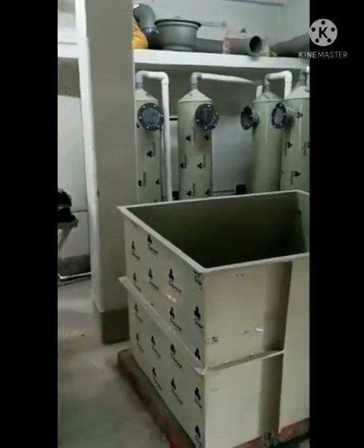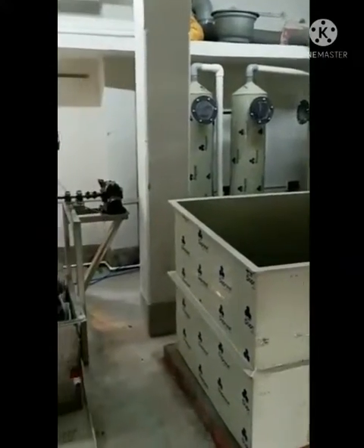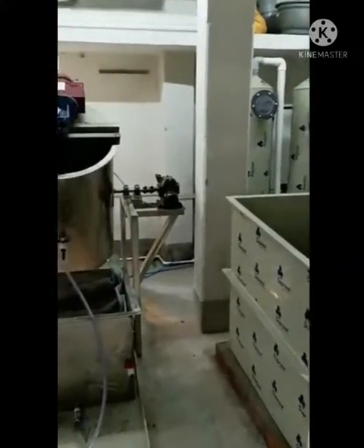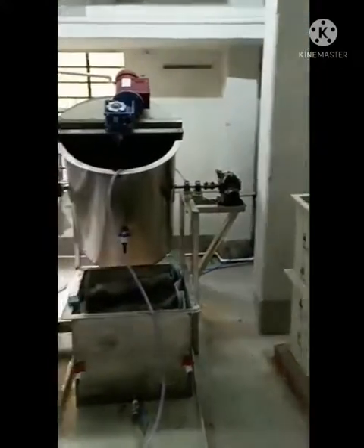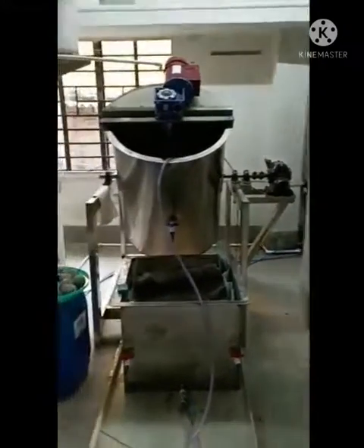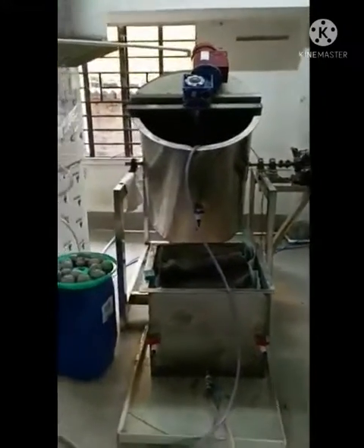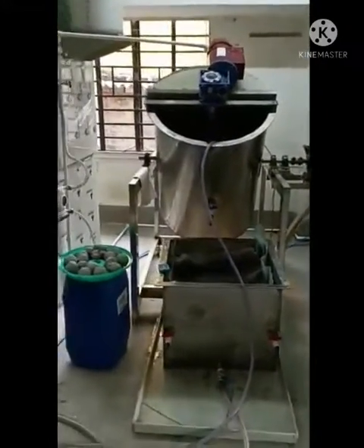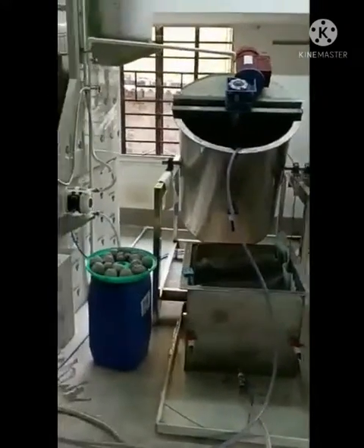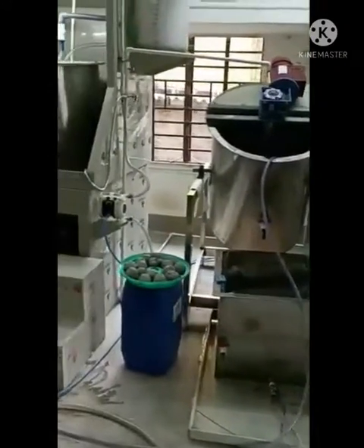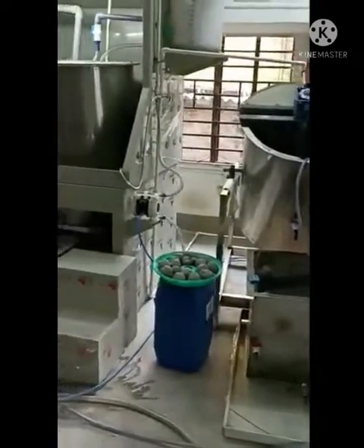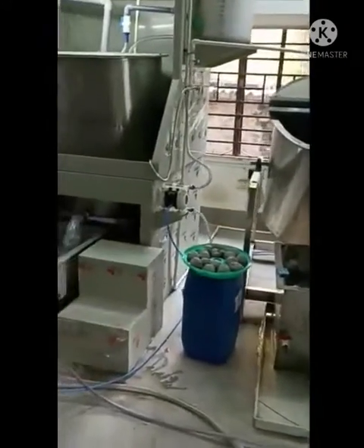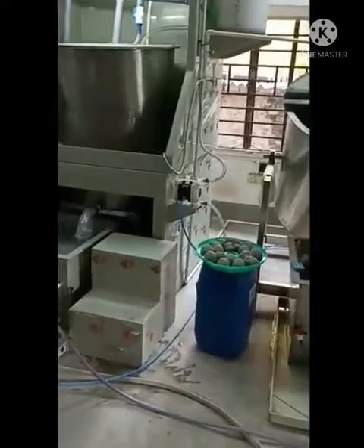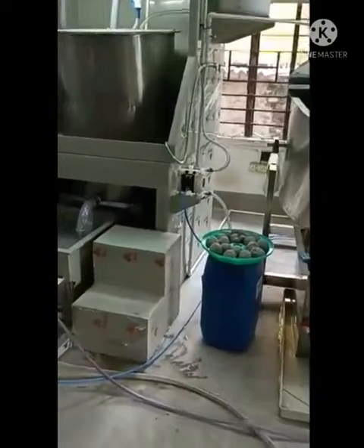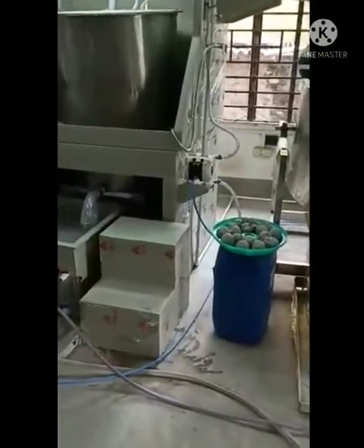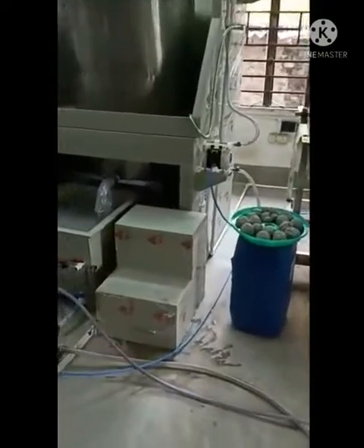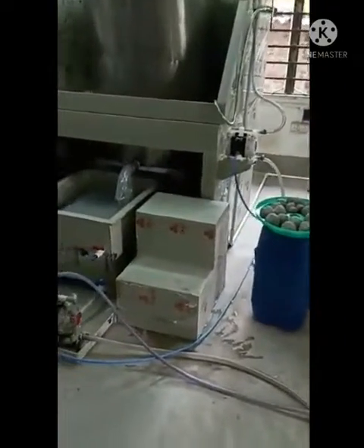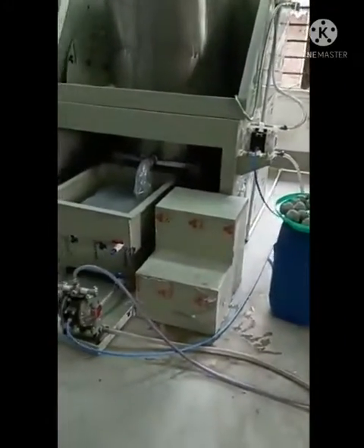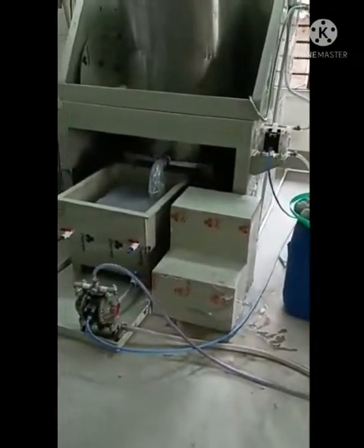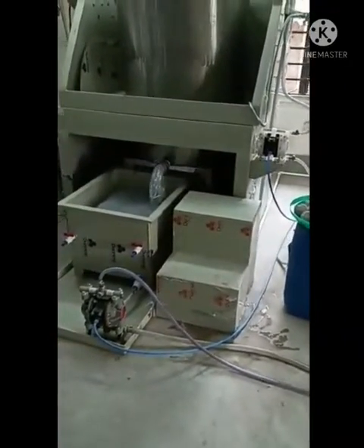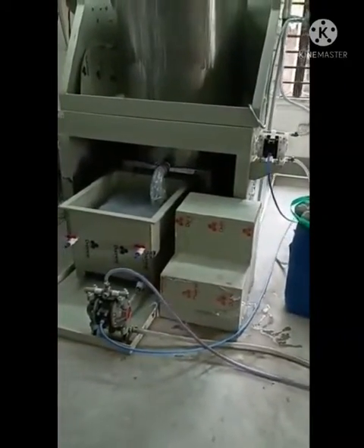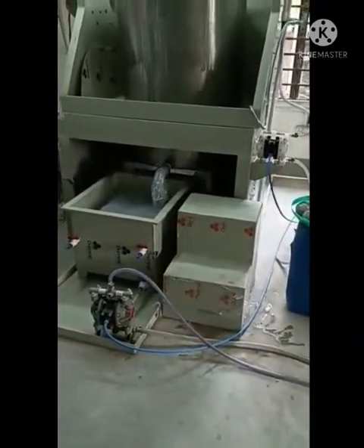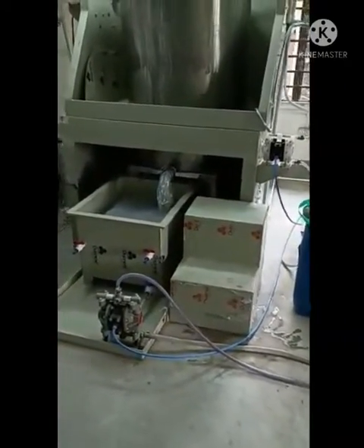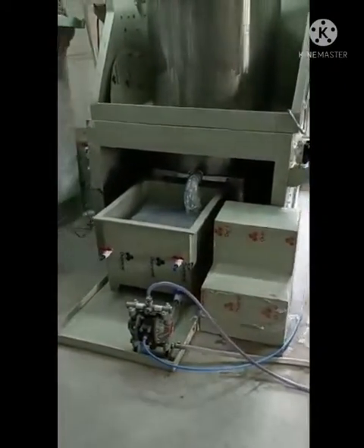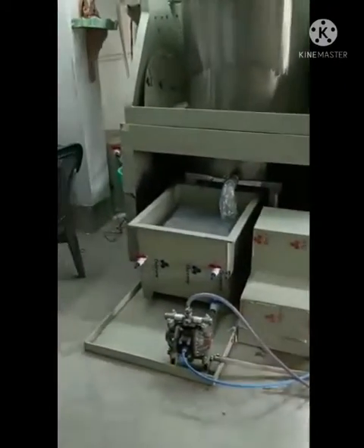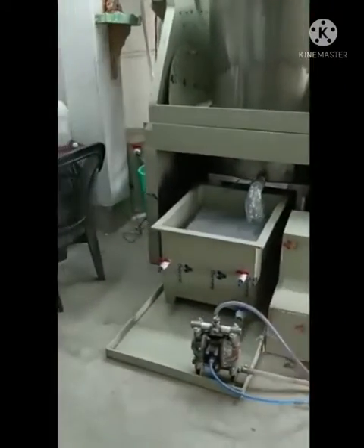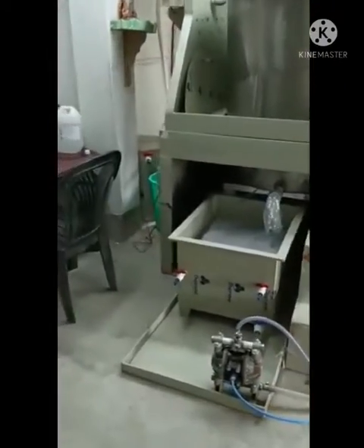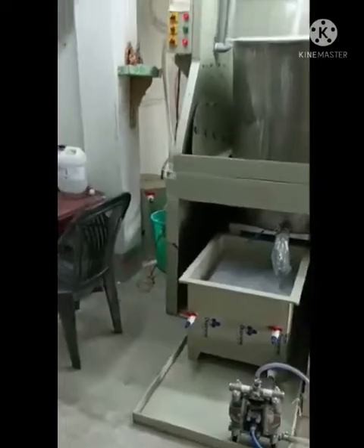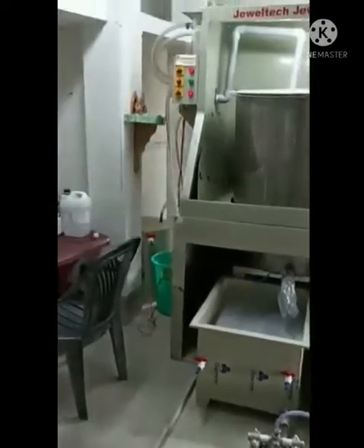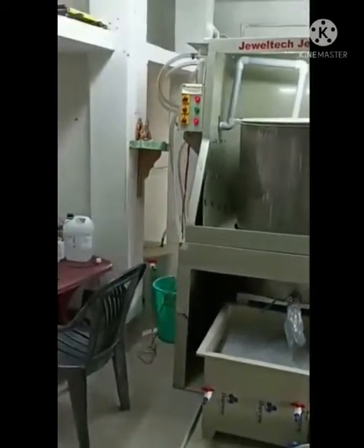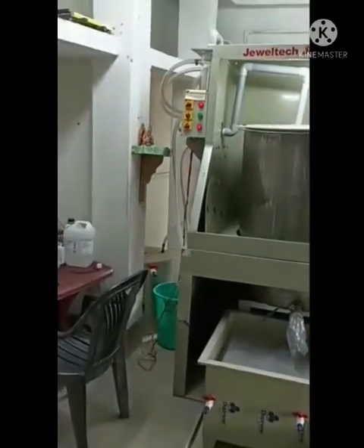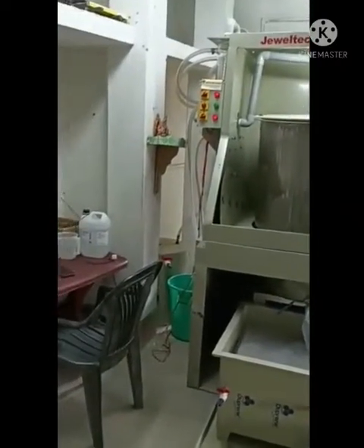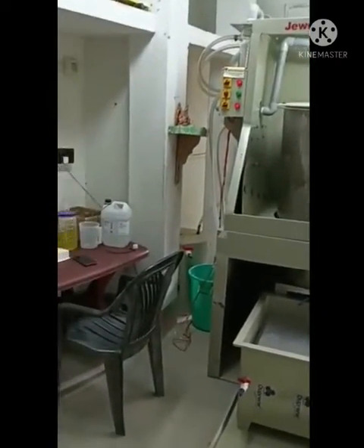This plant has full capacity. The reactor kettle, precipitation unit, and filter are all fully made of stainless steel 316 metal.